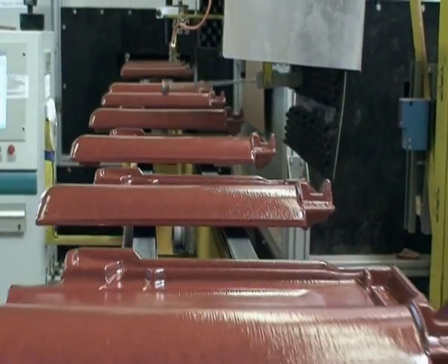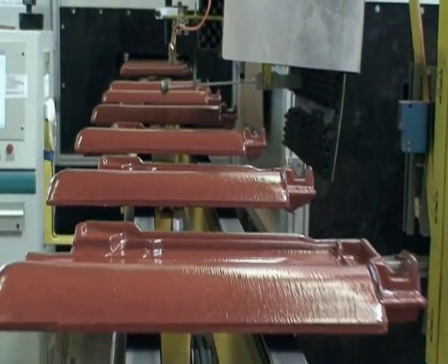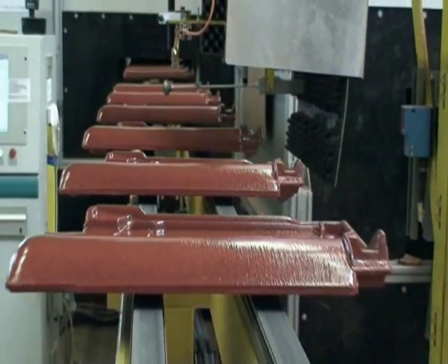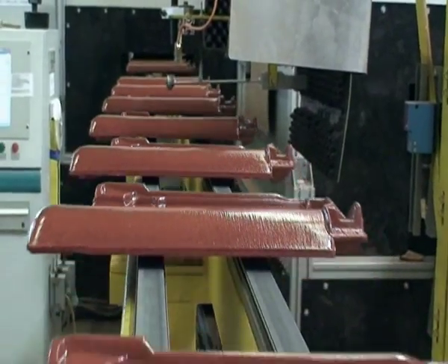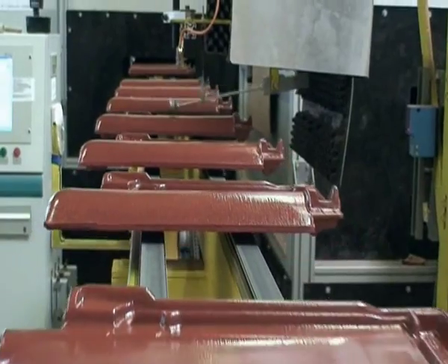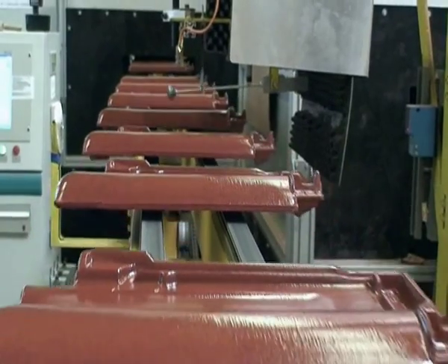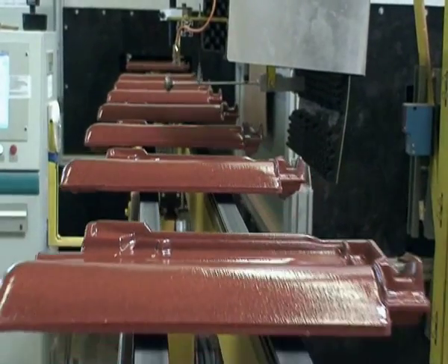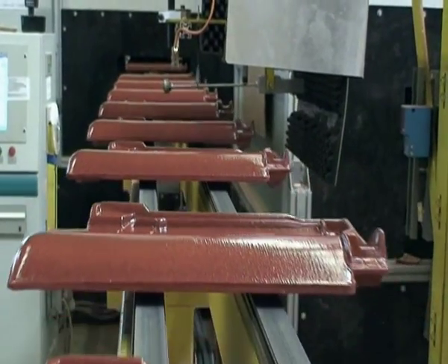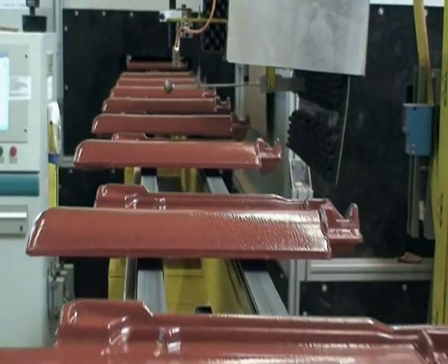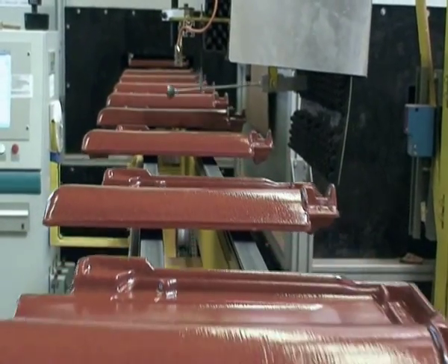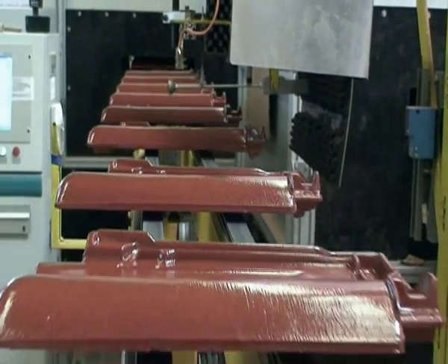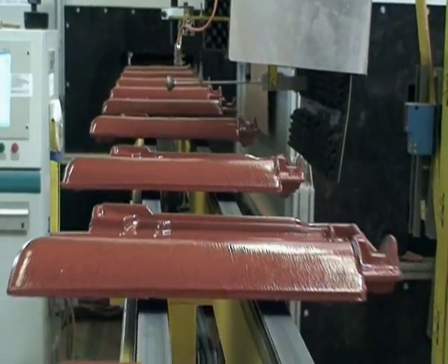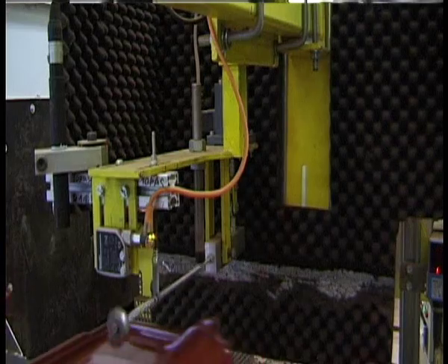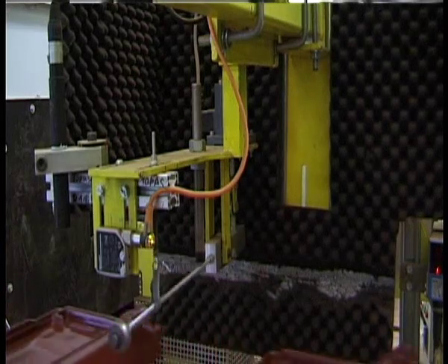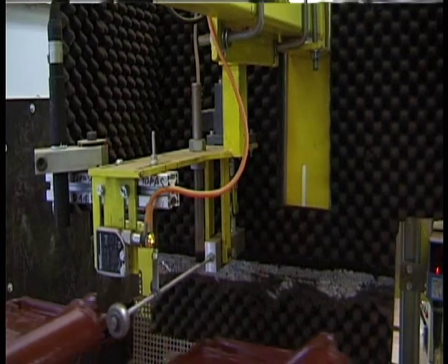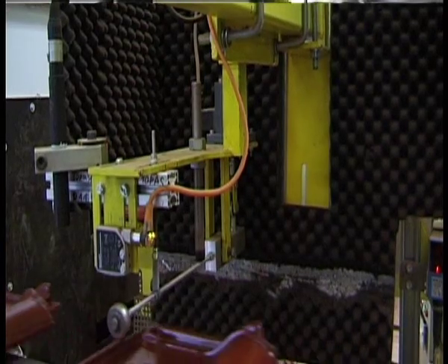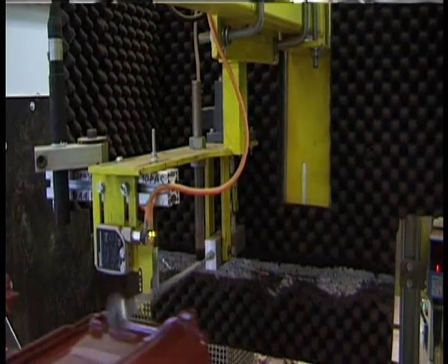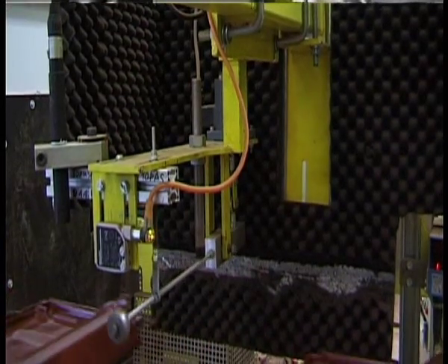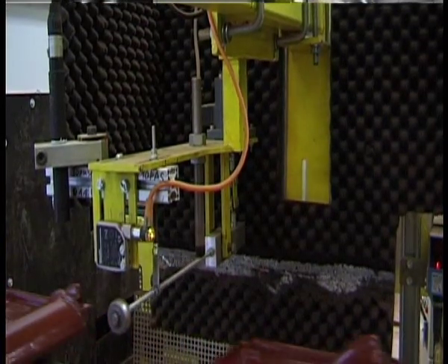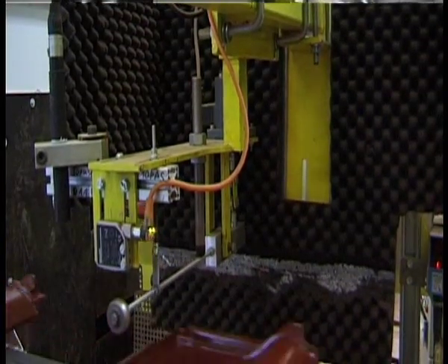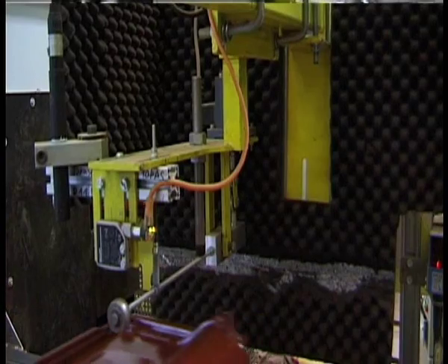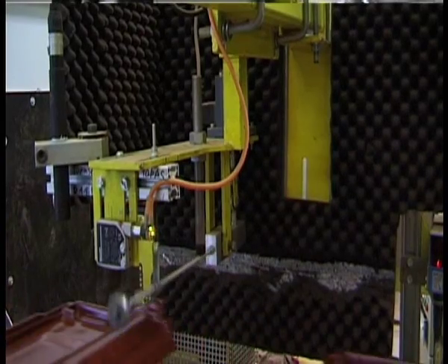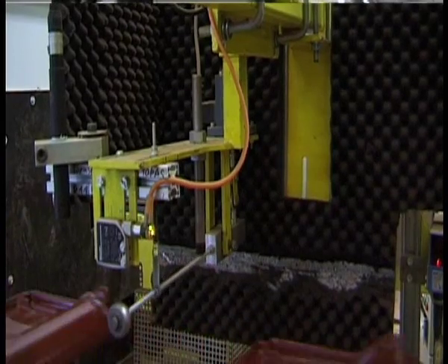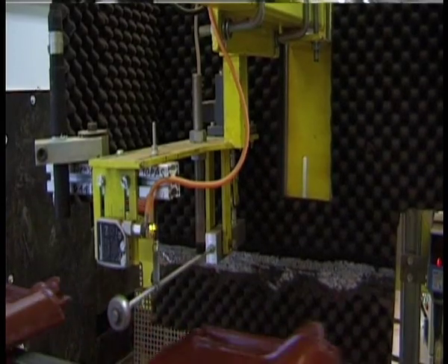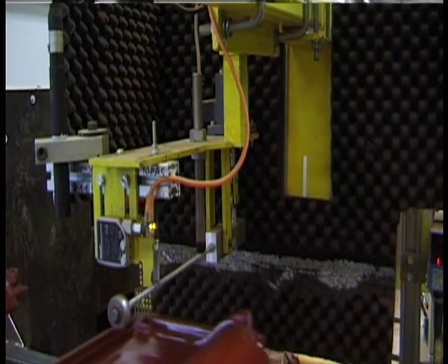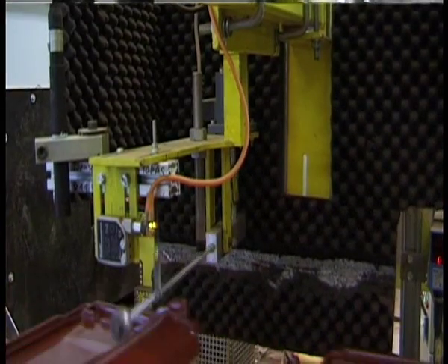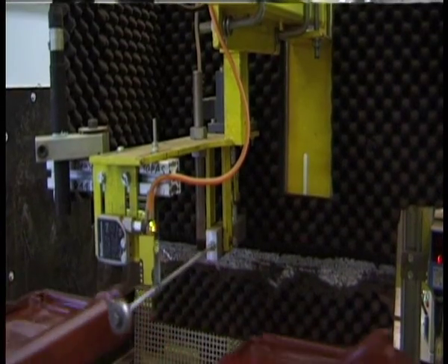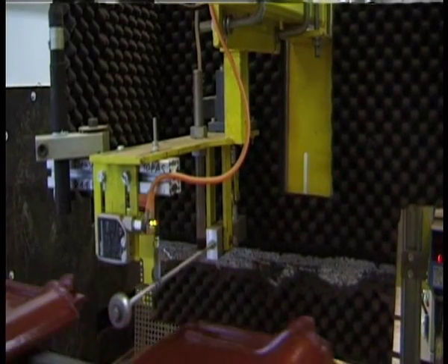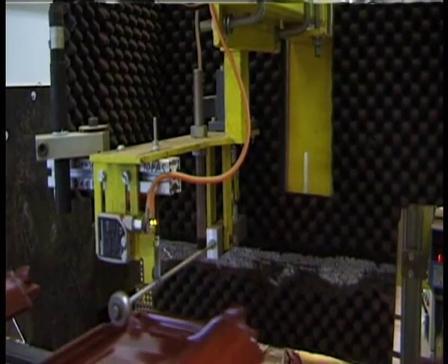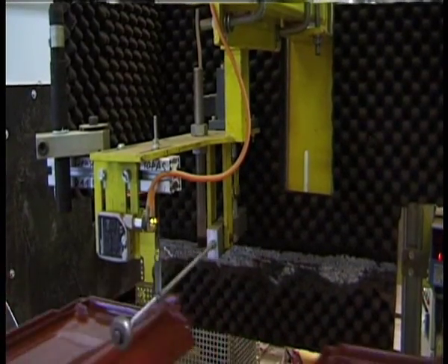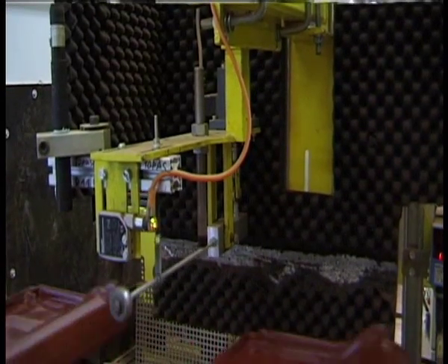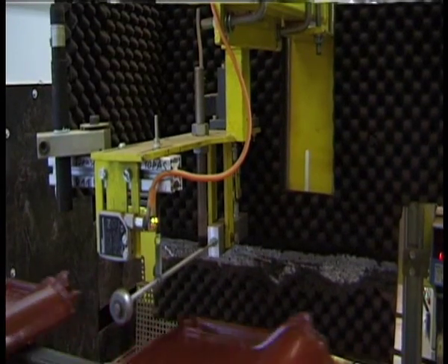The entire RTE test bench does not require a sound booth. The tiles are tested directly on the conveyor belt, irrespective of its speed.